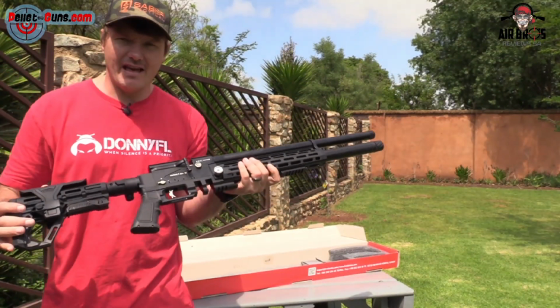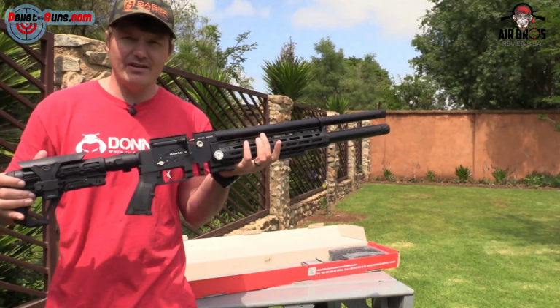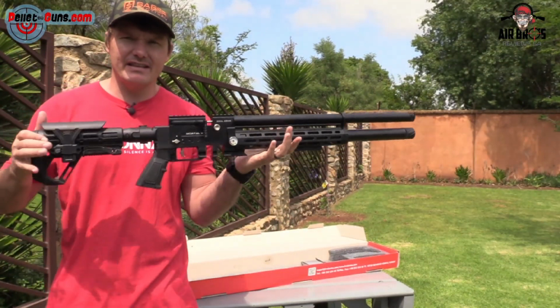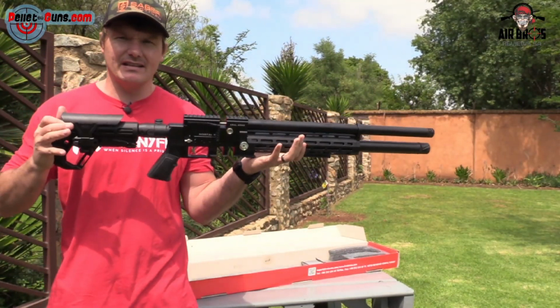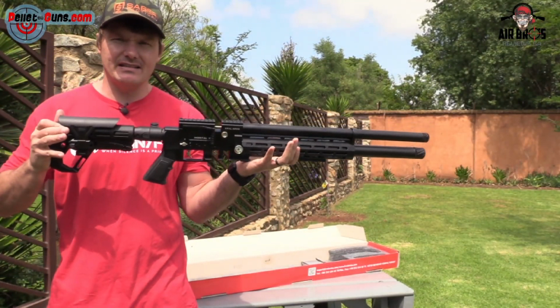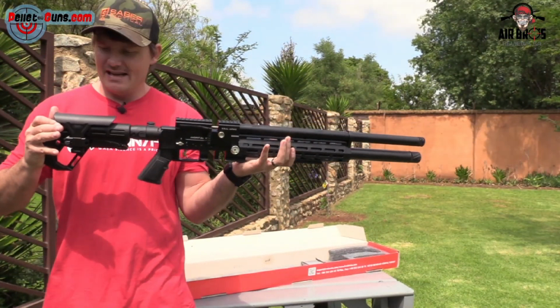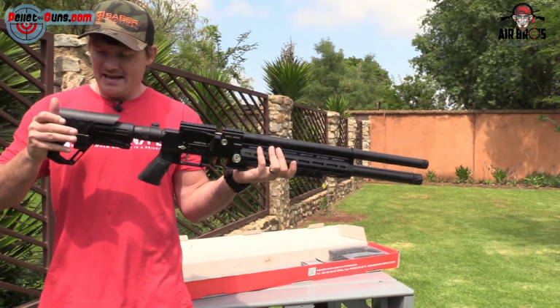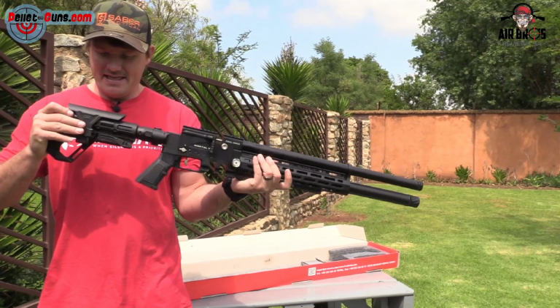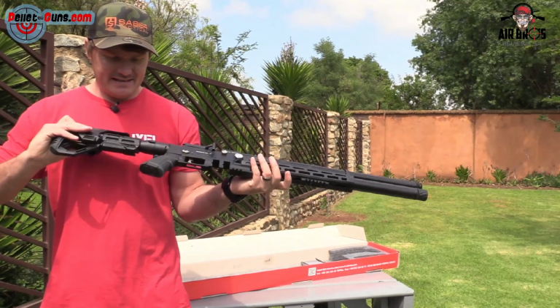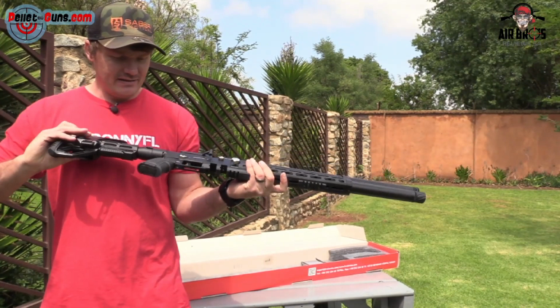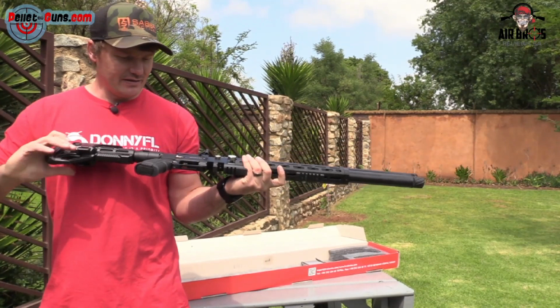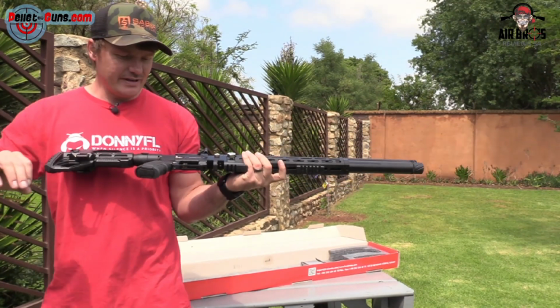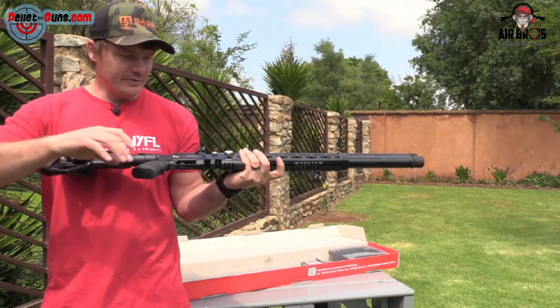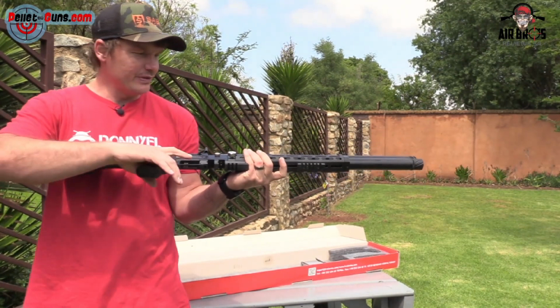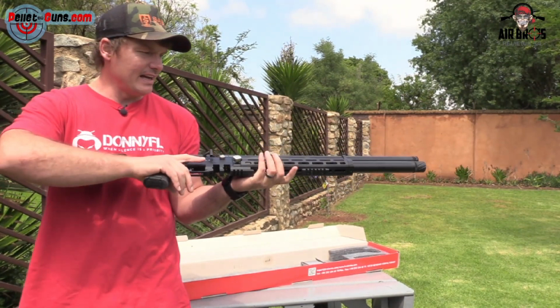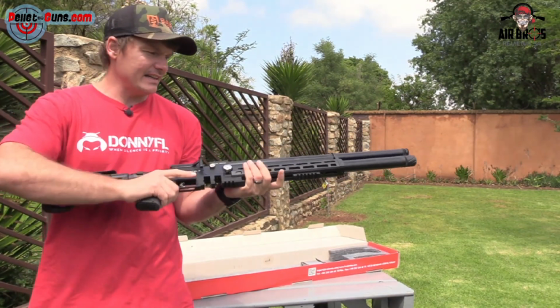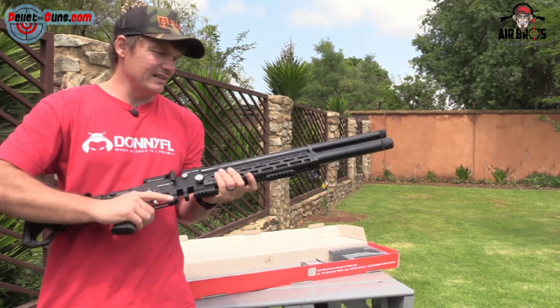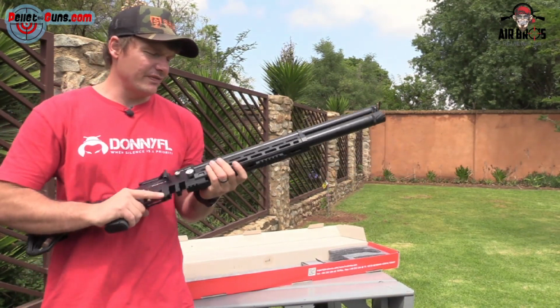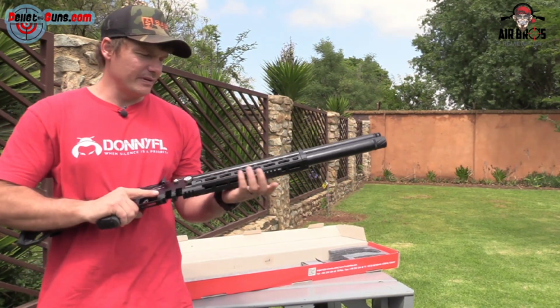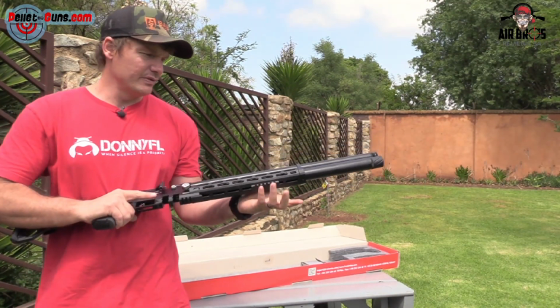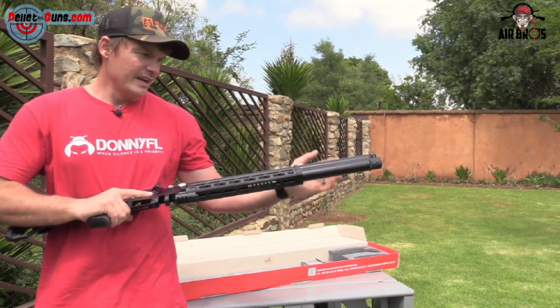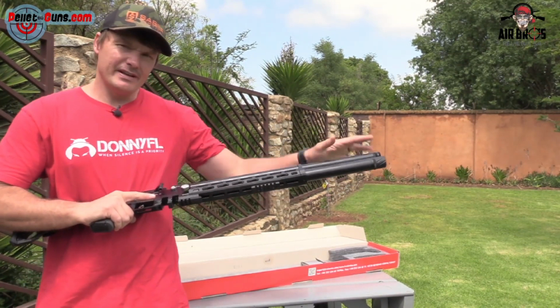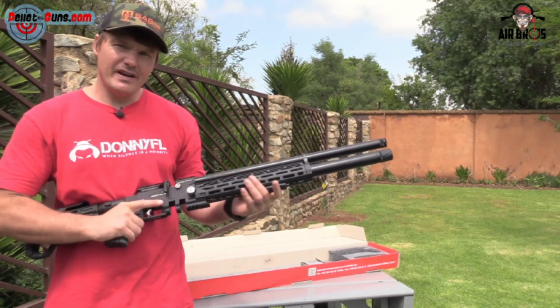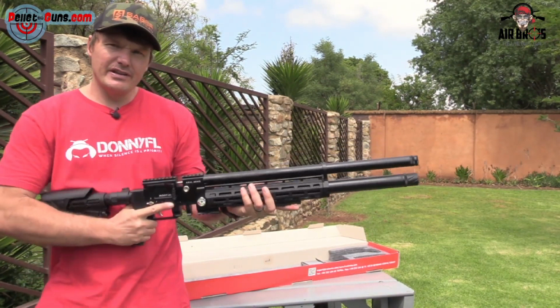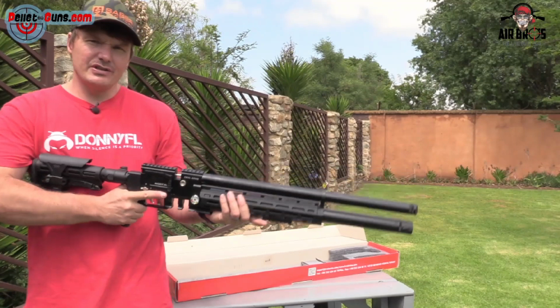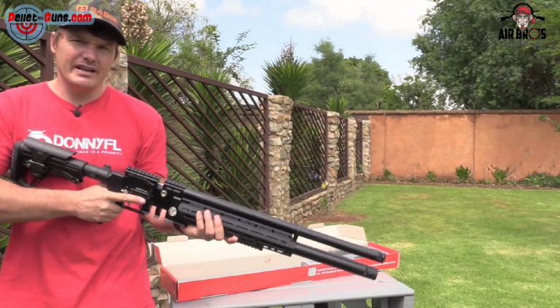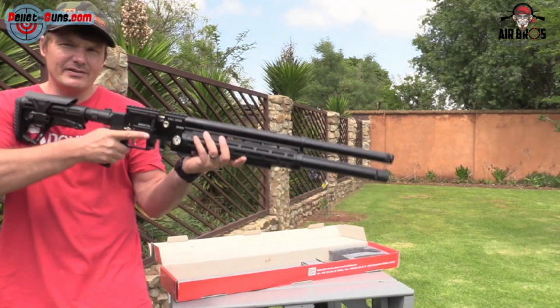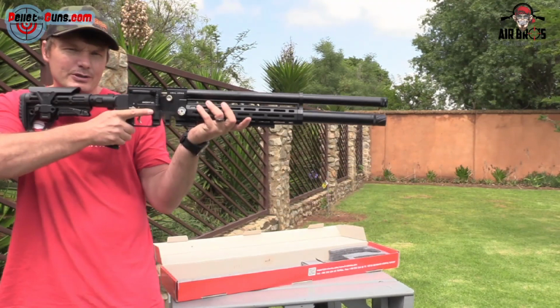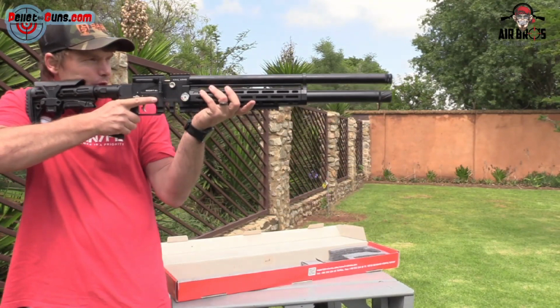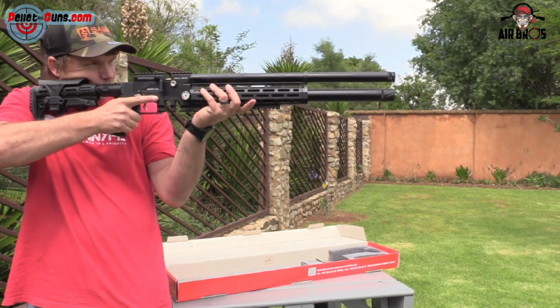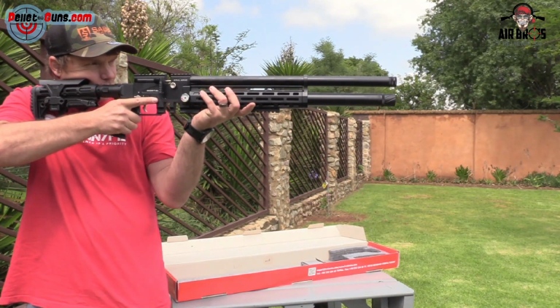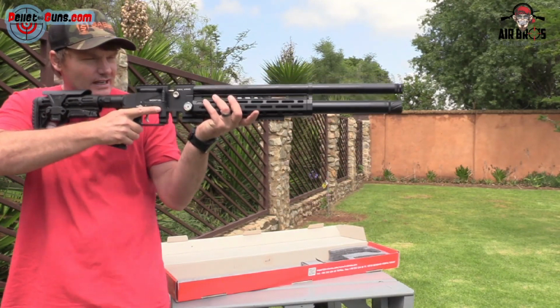Have a look at this guys — this thing looks pretty cool. I like it, it looks flipping cool. If you have a look at those two sides there, it almost looks like you're holding a shotgun.